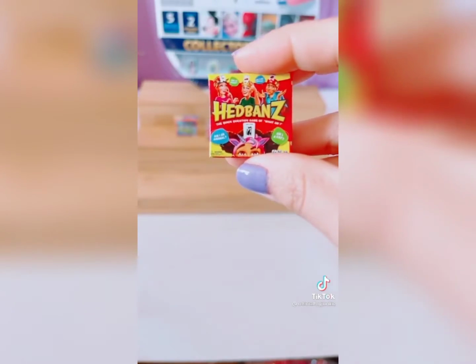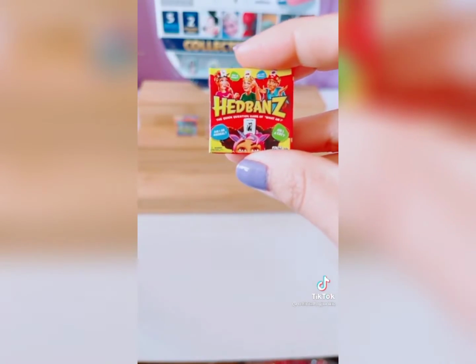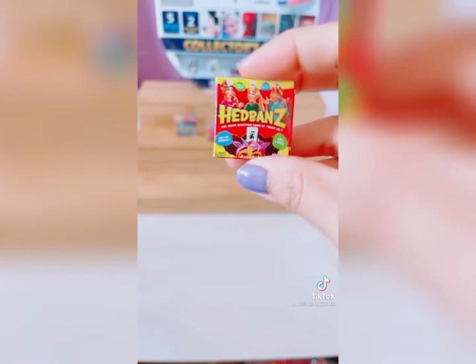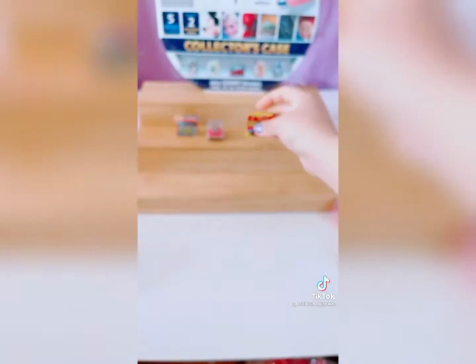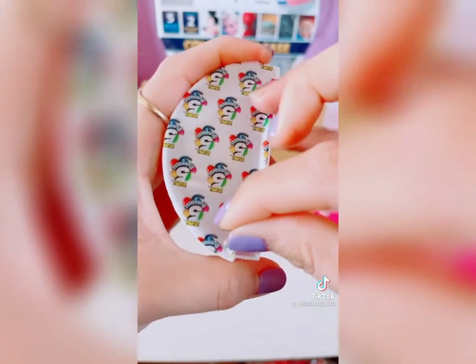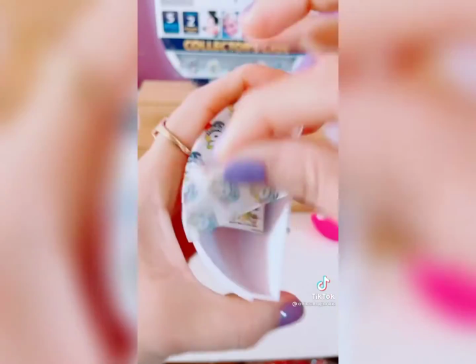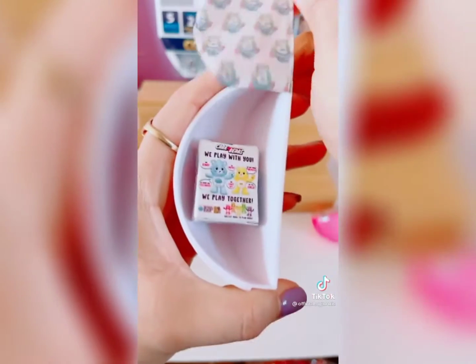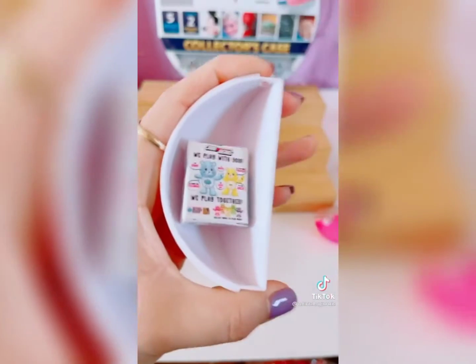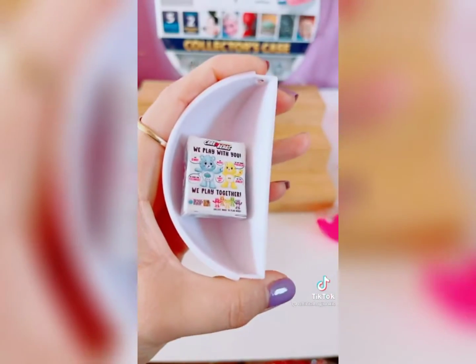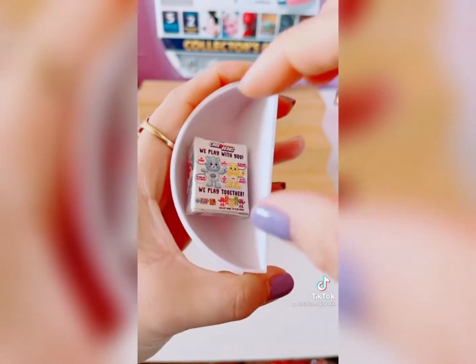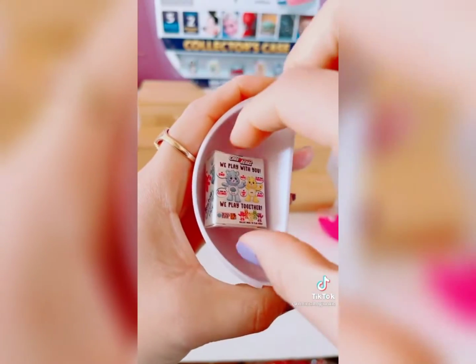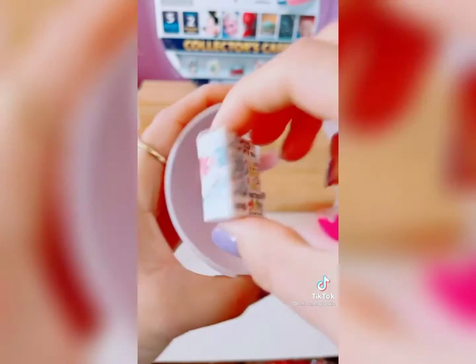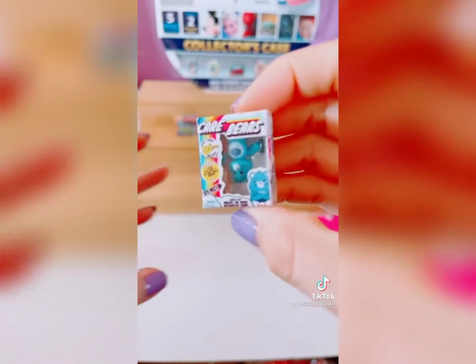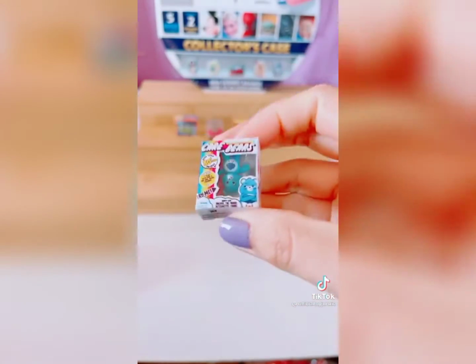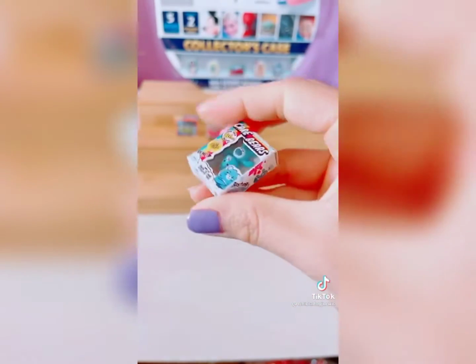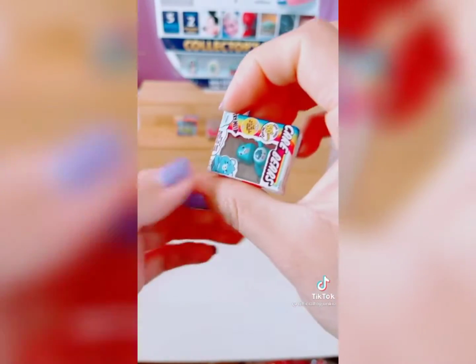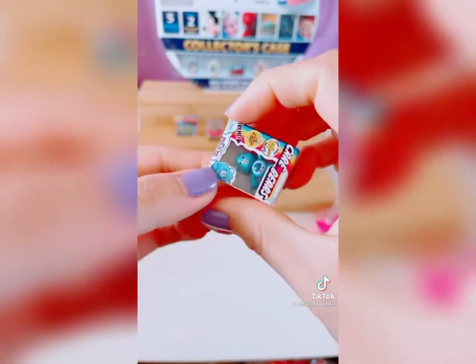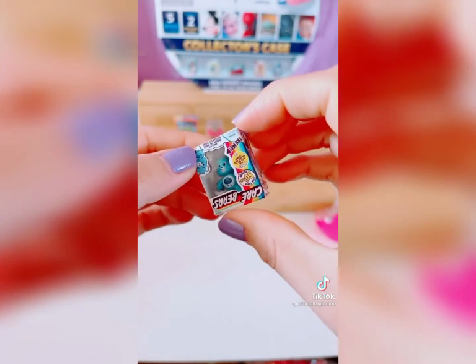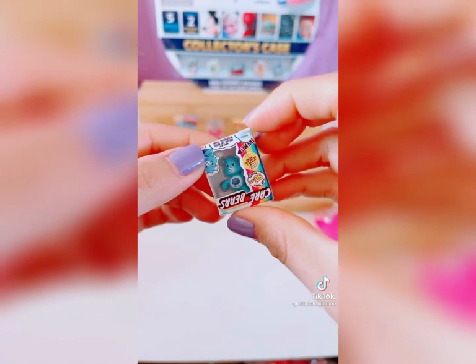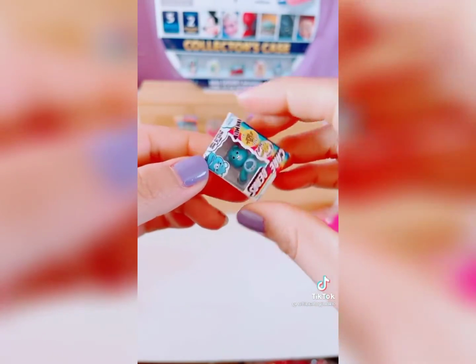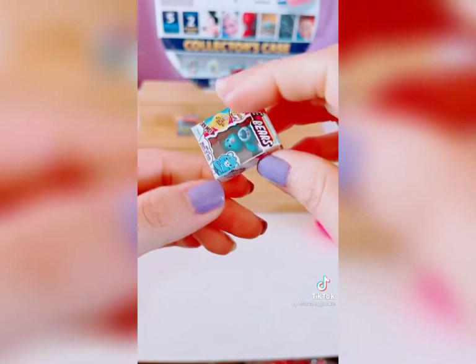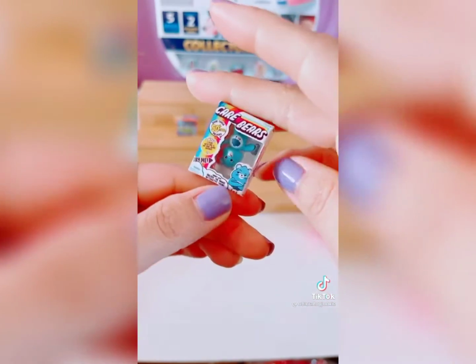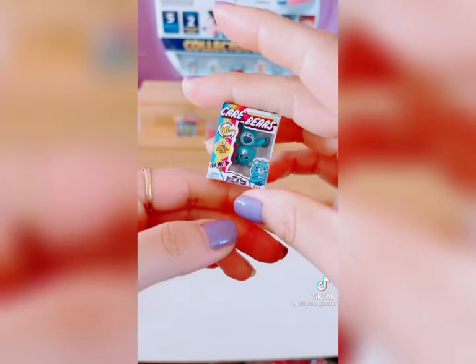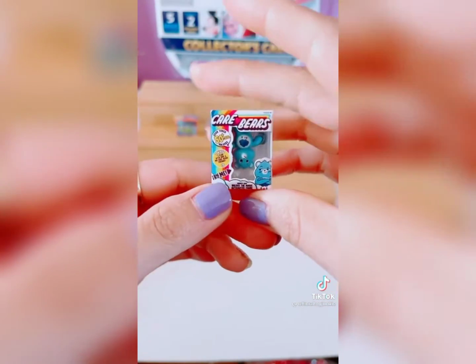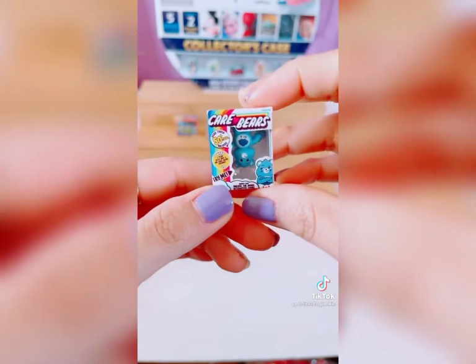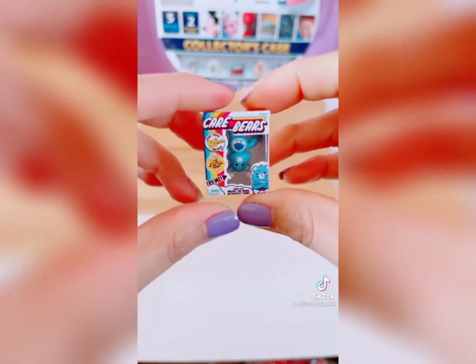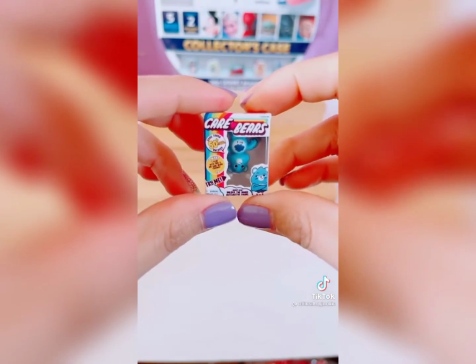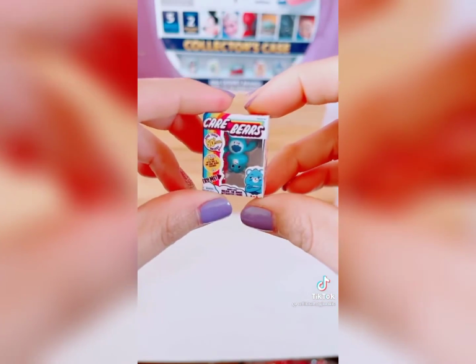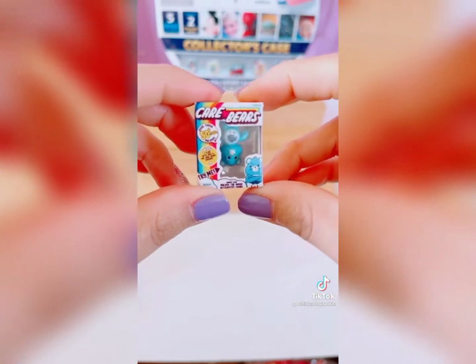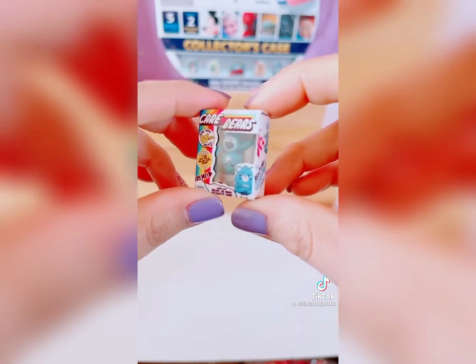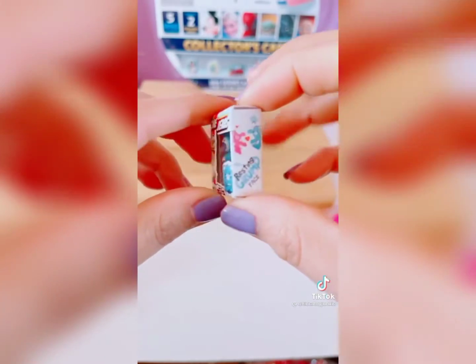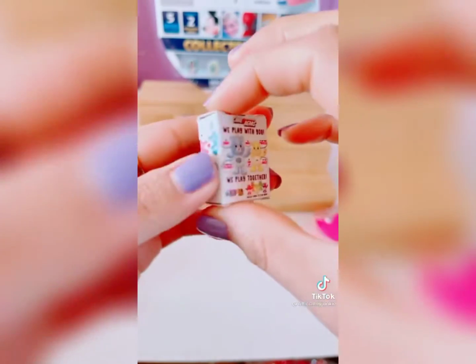Oh my gosh! Headbands! Oh my gosh, you guys, we got a Care Bear! Oh my gosh, this is so cute! Is it upside down? It's upside down! Oh my gosh, super cute!